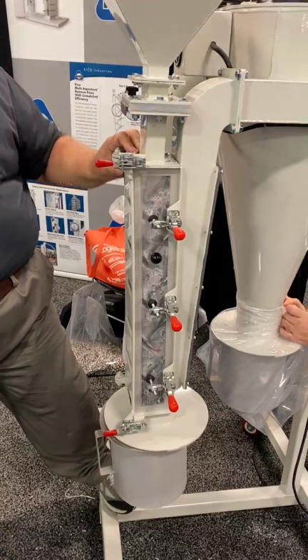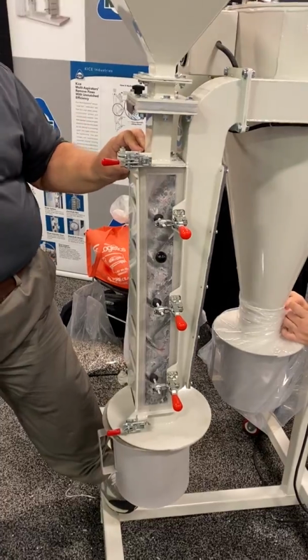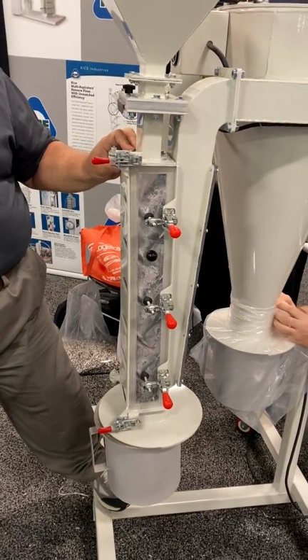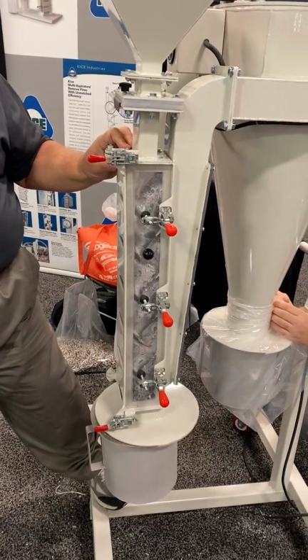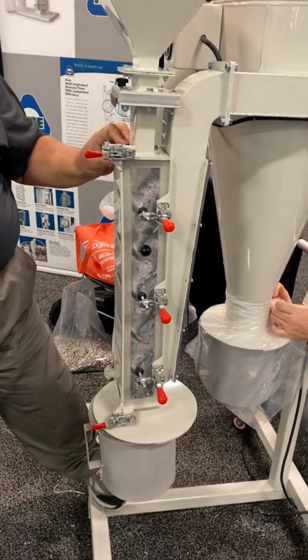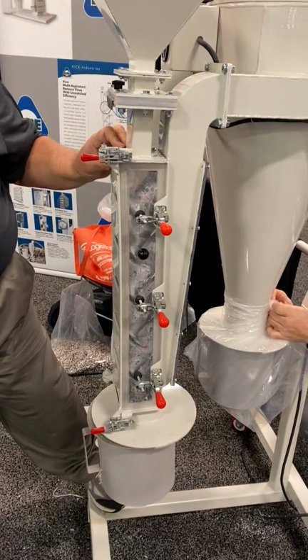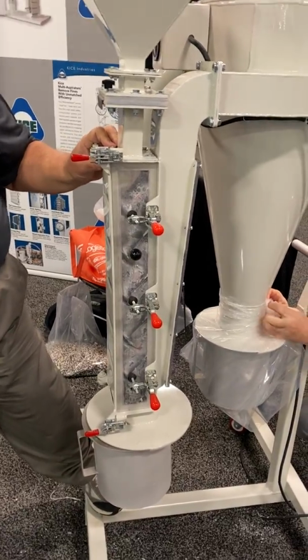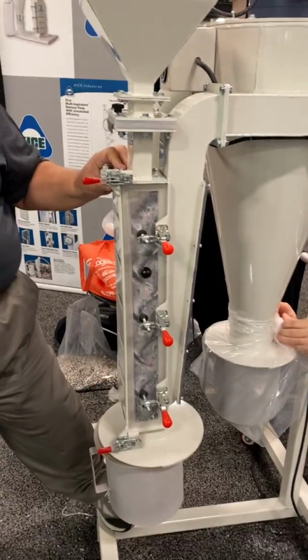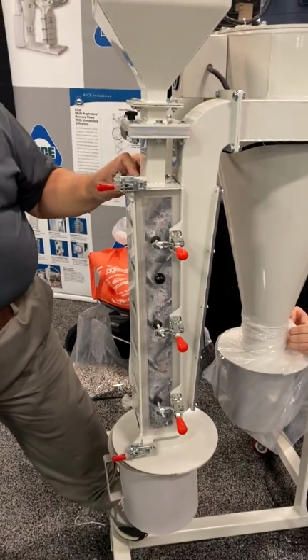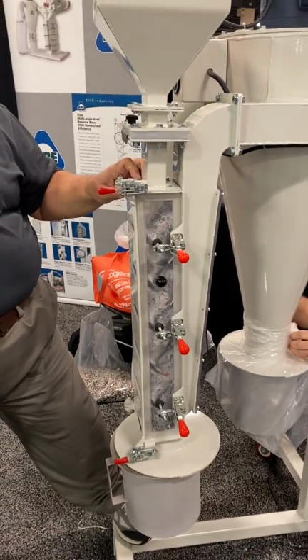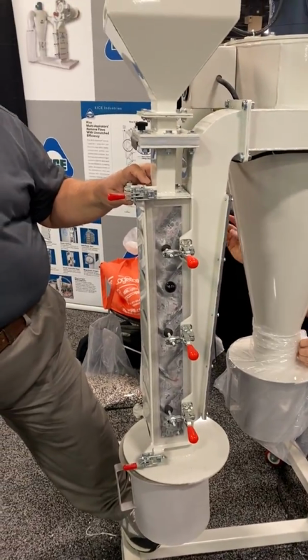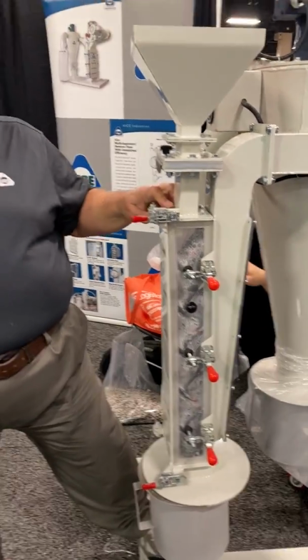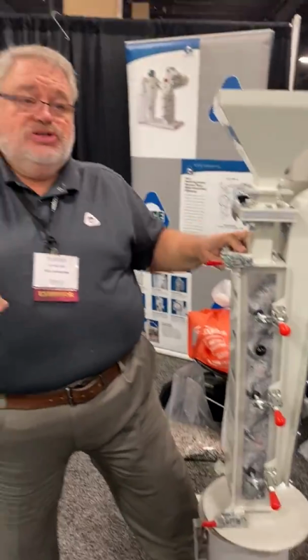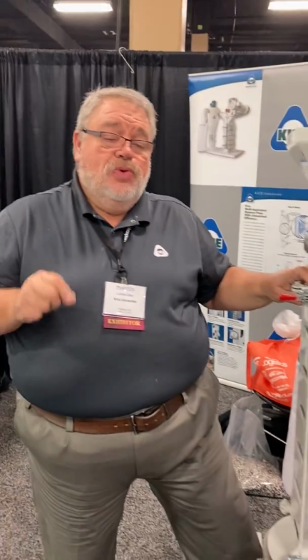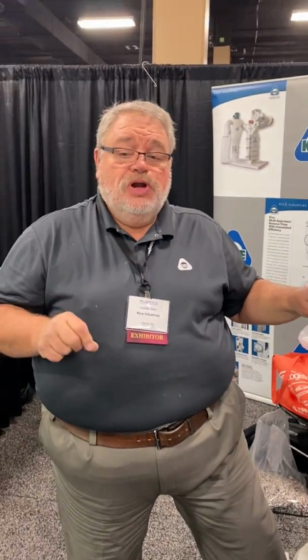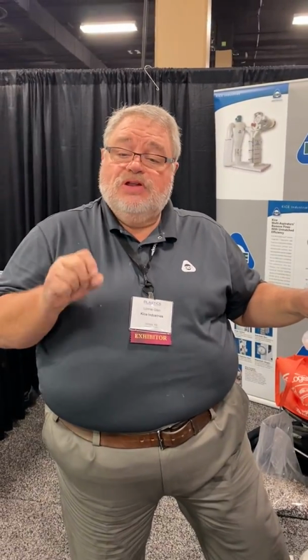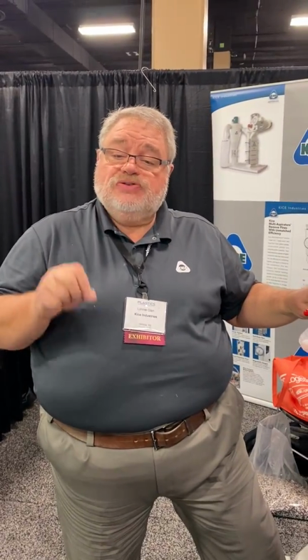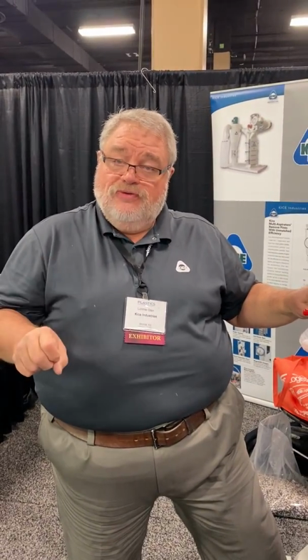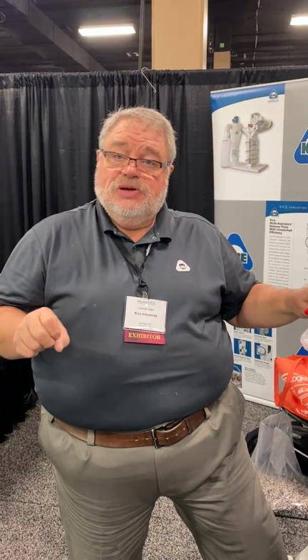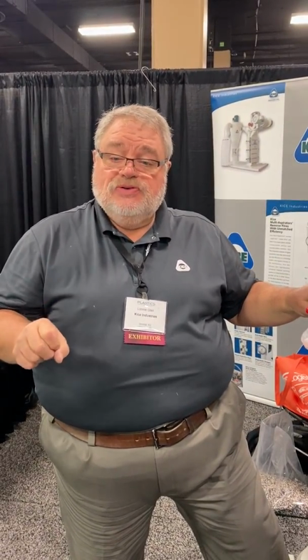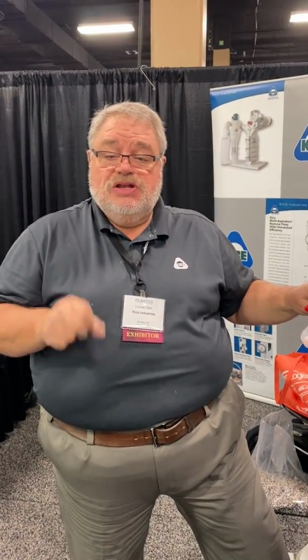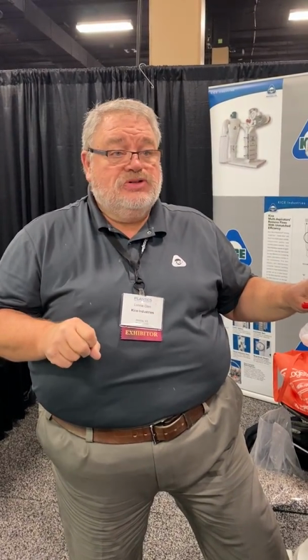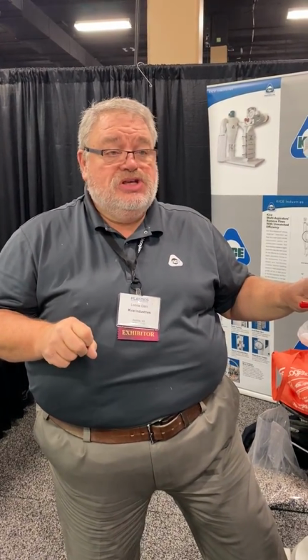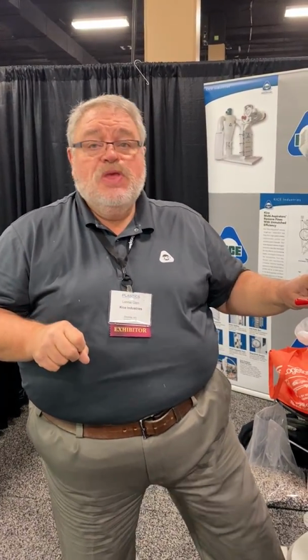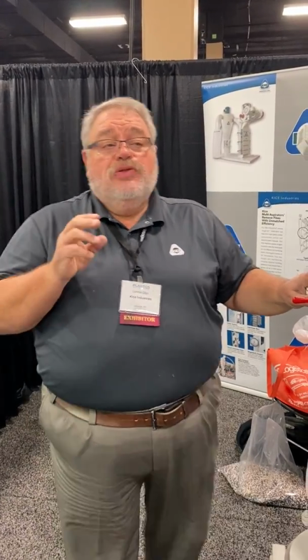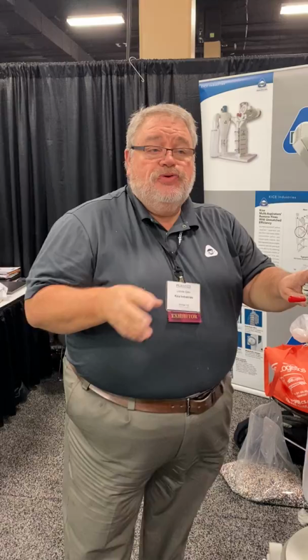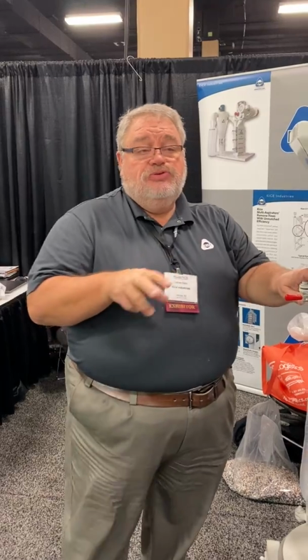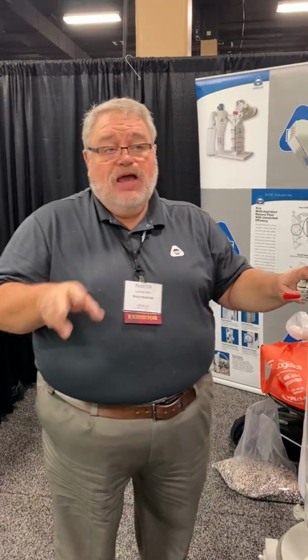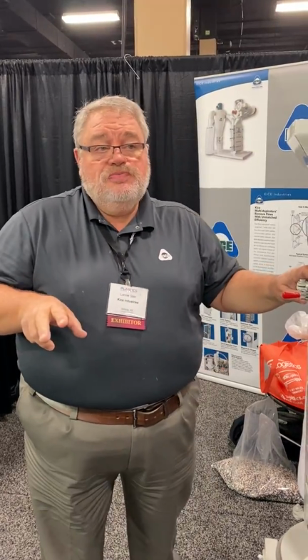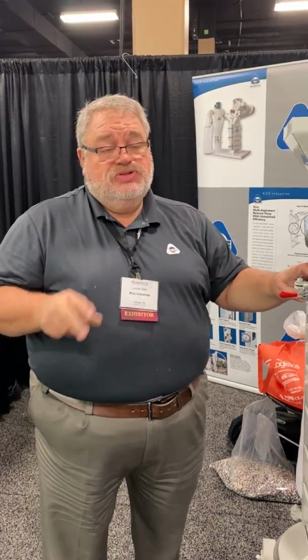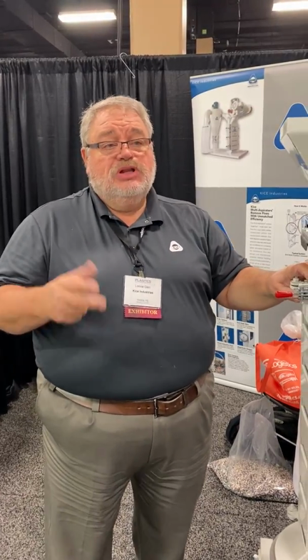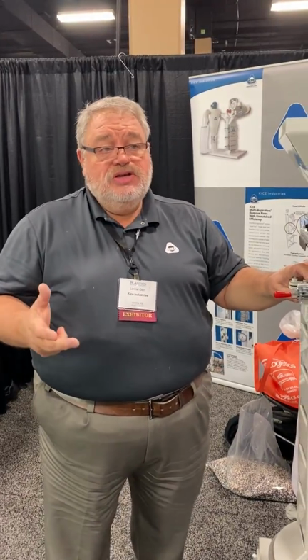In Nashville, Tennessee, this is a test here at the PRC 2020 for advanced composites in Nashville, Tennessee. This is for their central vacuum system liftings.